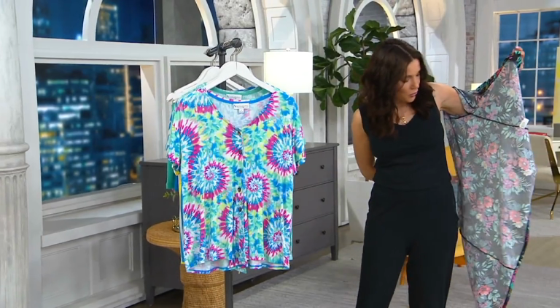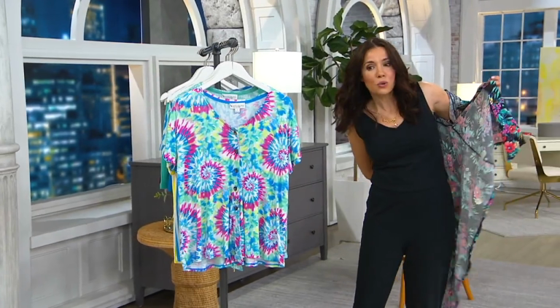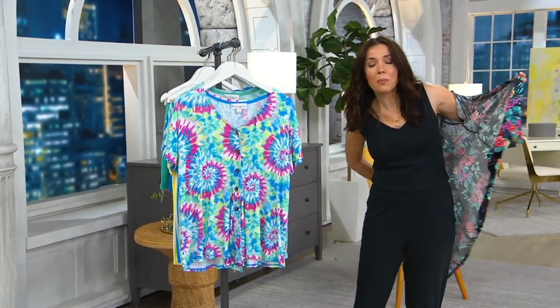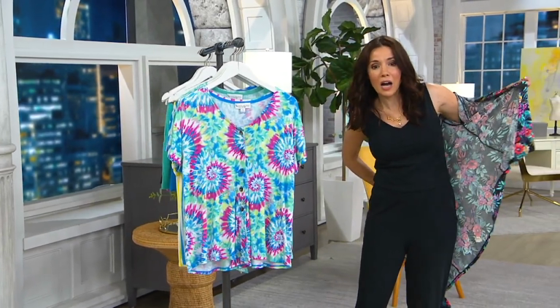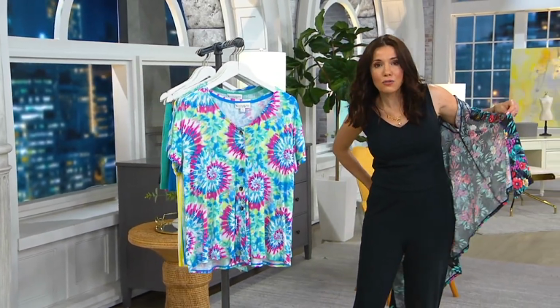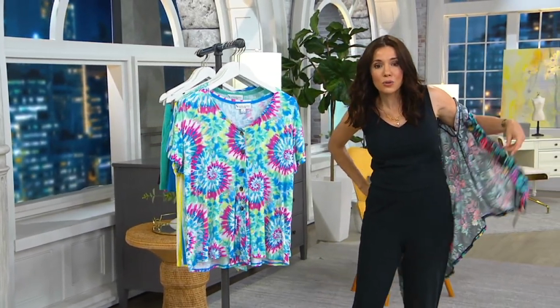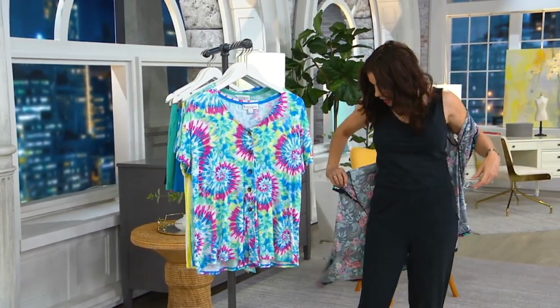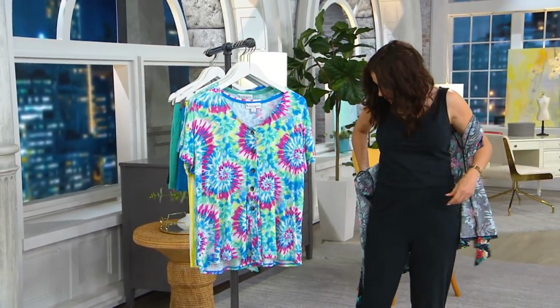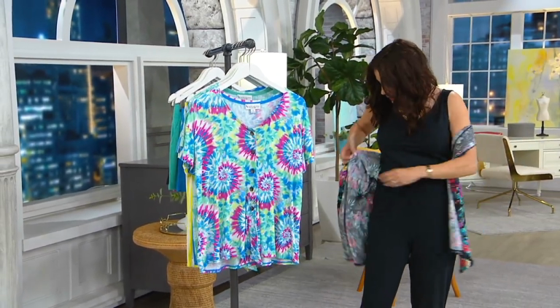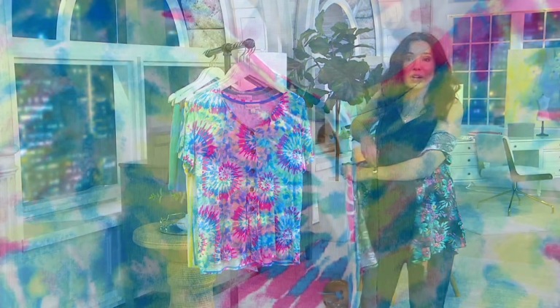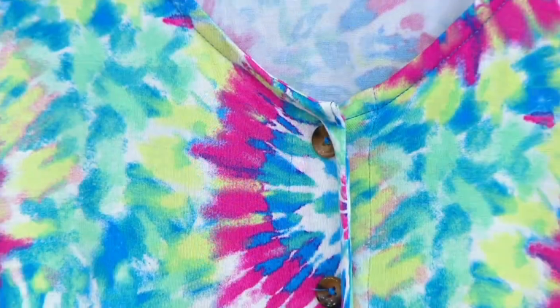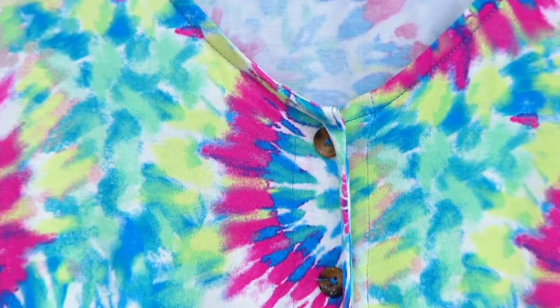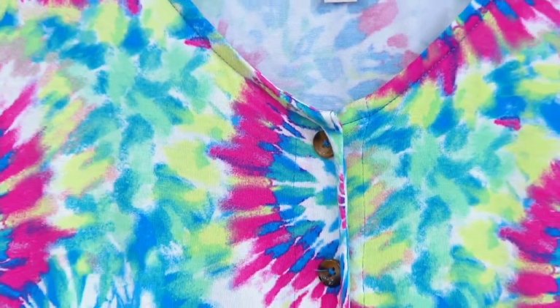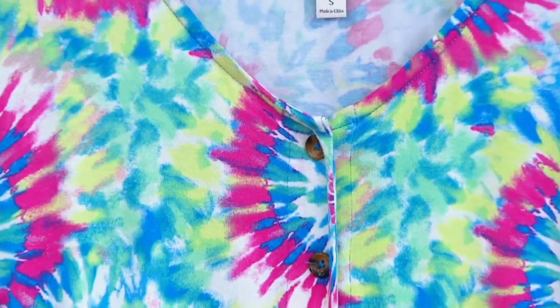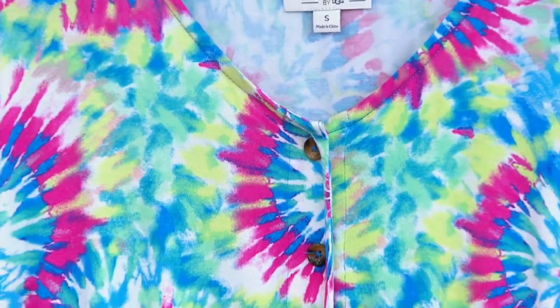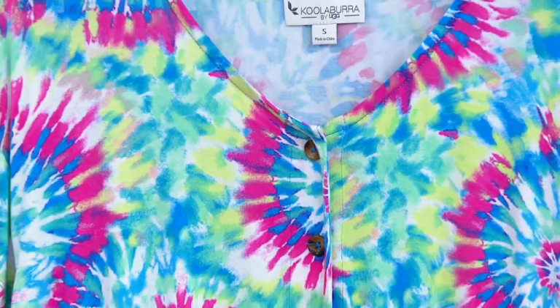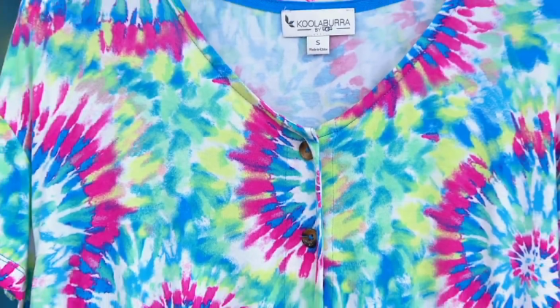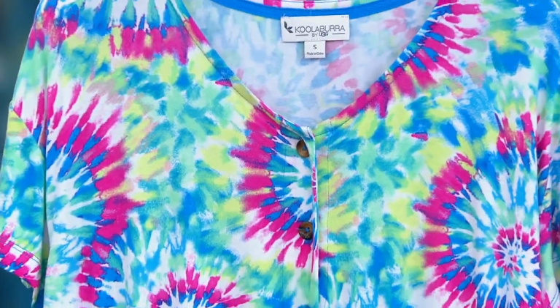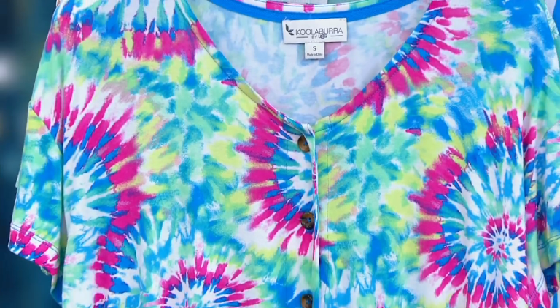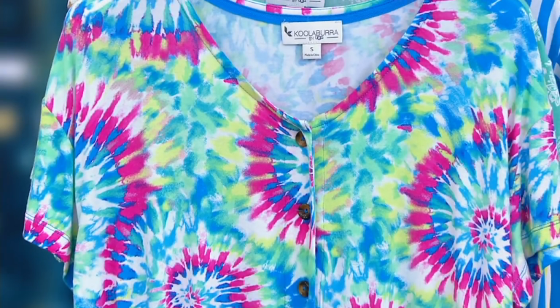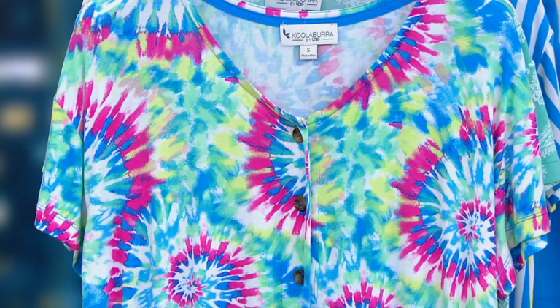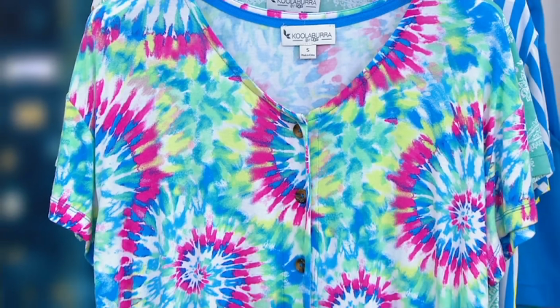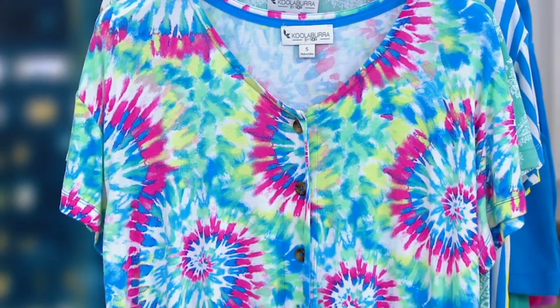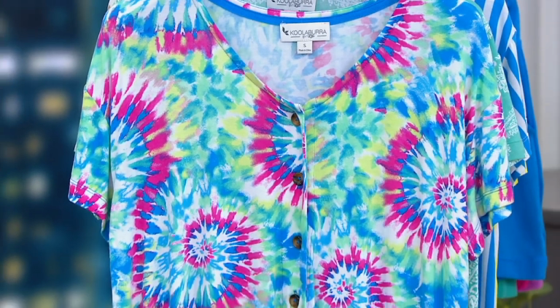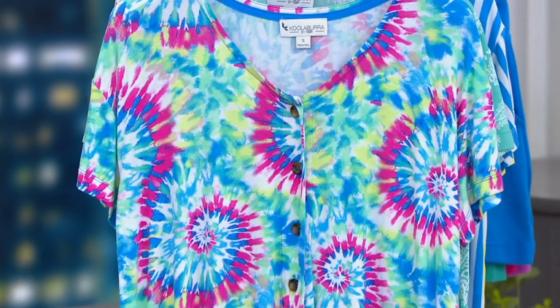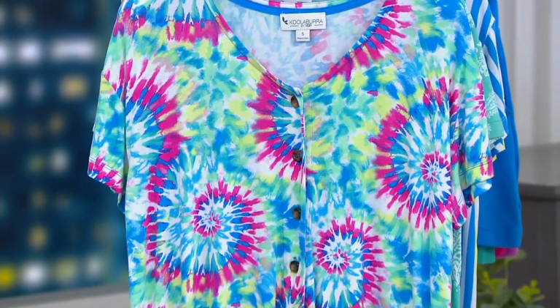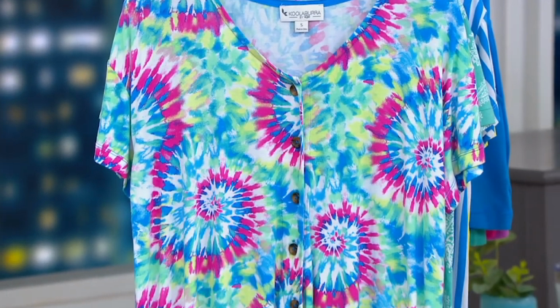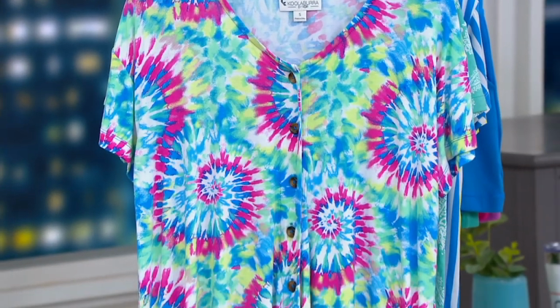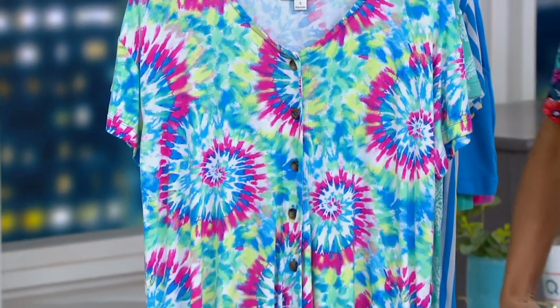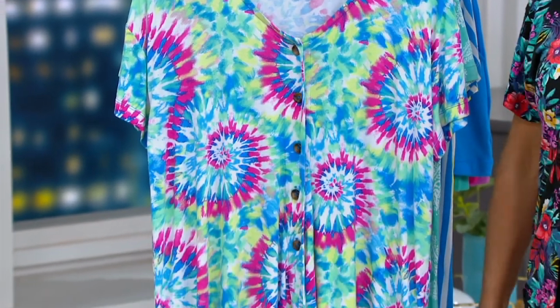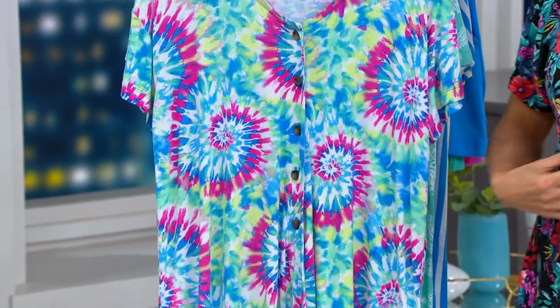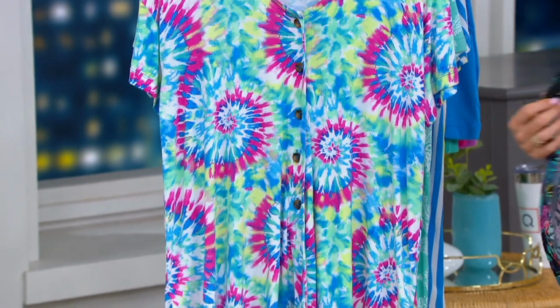This is Kula Berra by UGG, and Kula Berra by UGG is the sister brand to UGG. UGG is that great footwear brand — they made the UGG boot famous. They also have some really cool clothing. In fact, I have pillows on my couch that are made by UGG. So they do lots of great things.